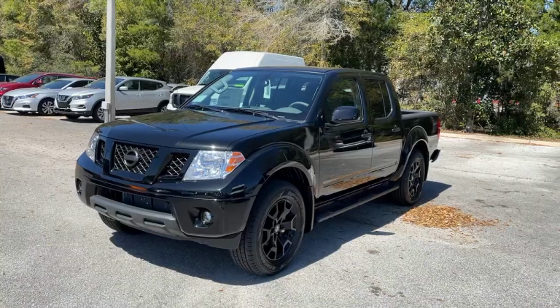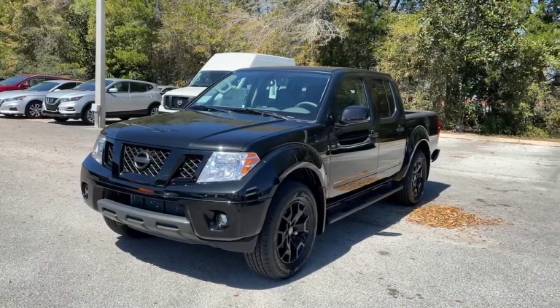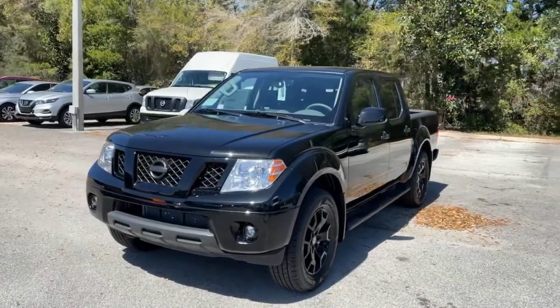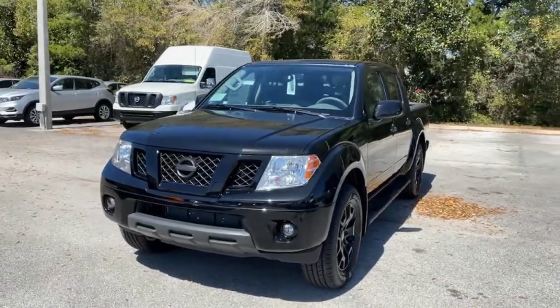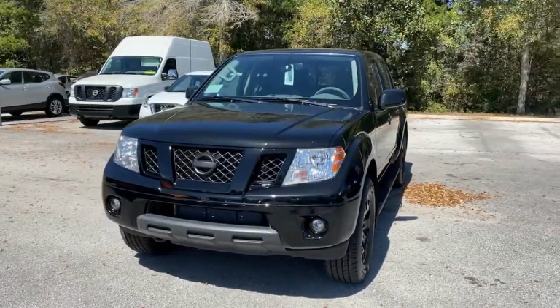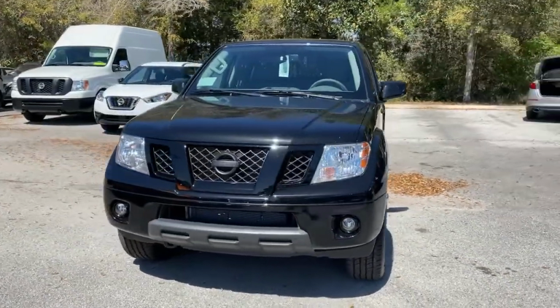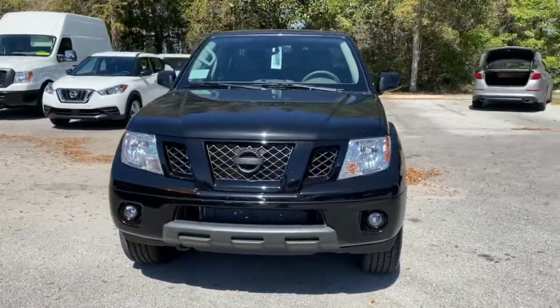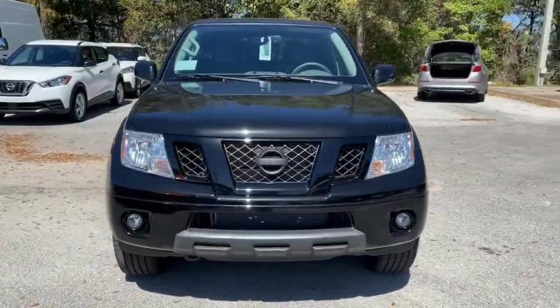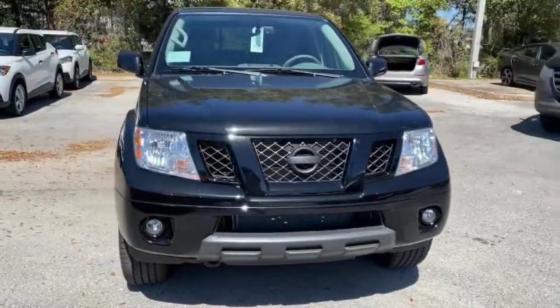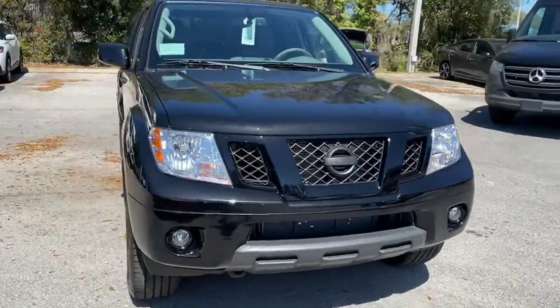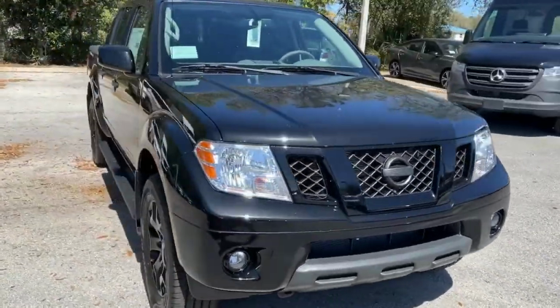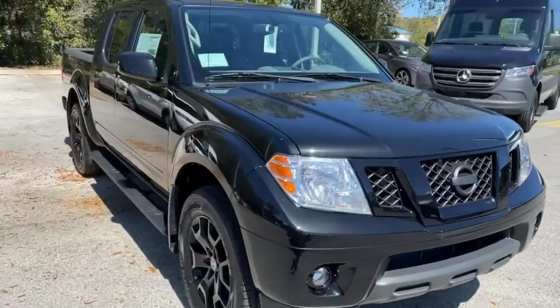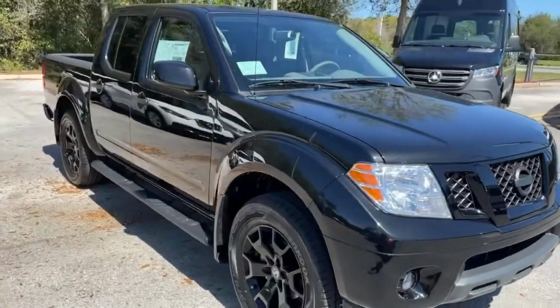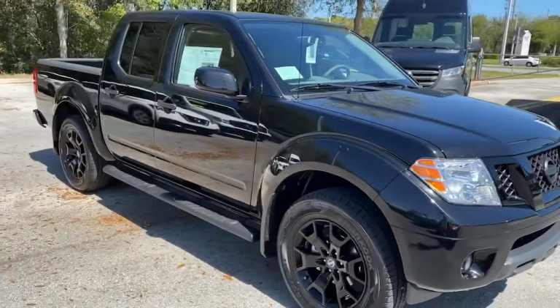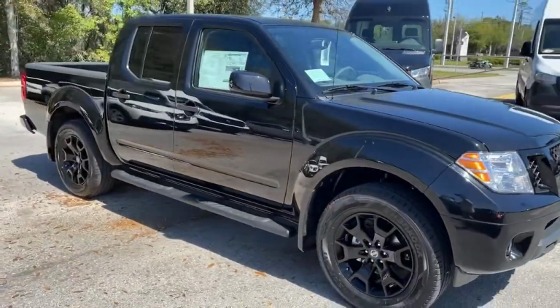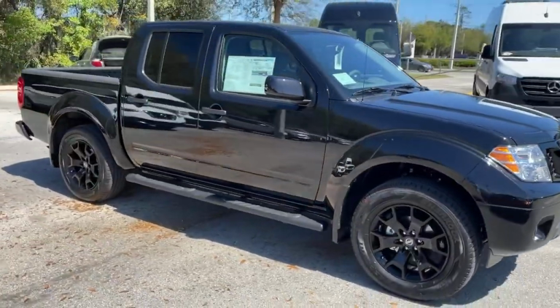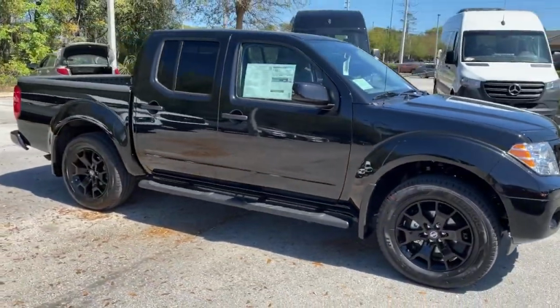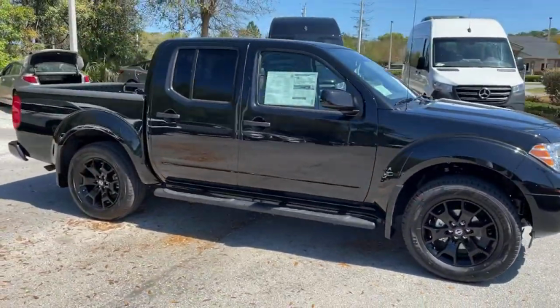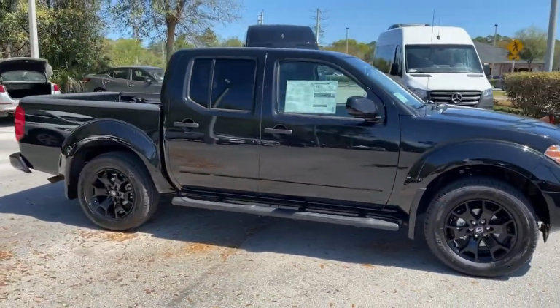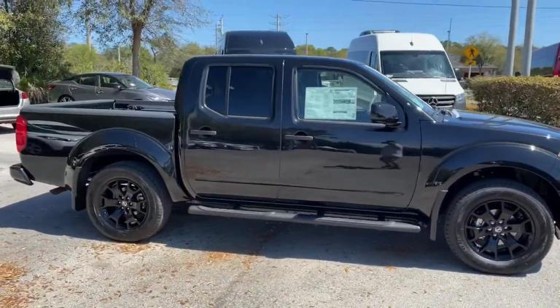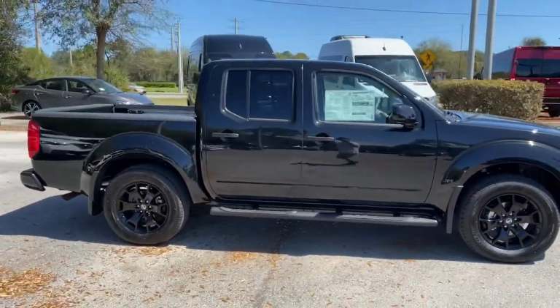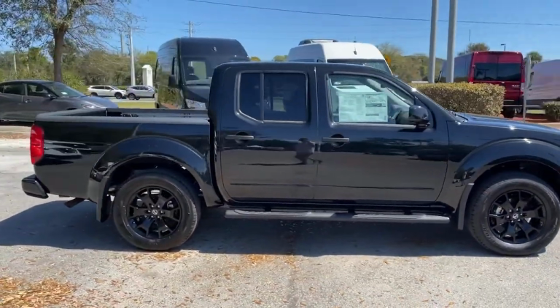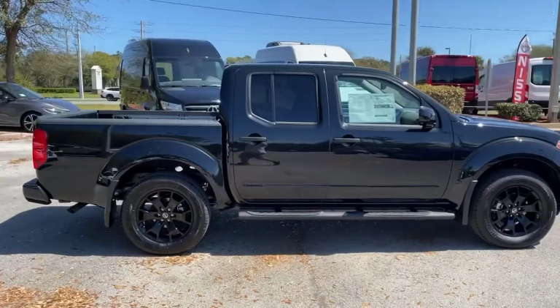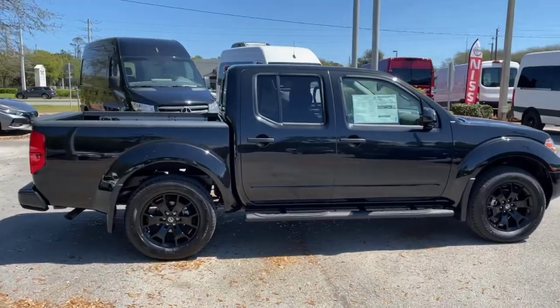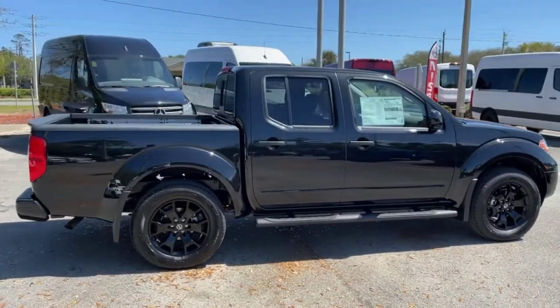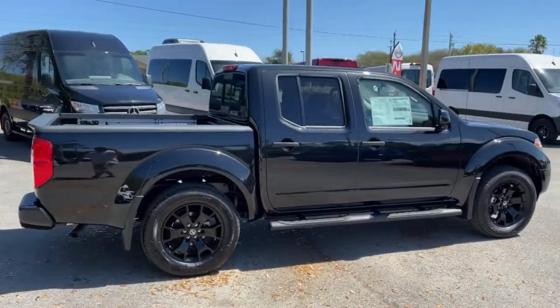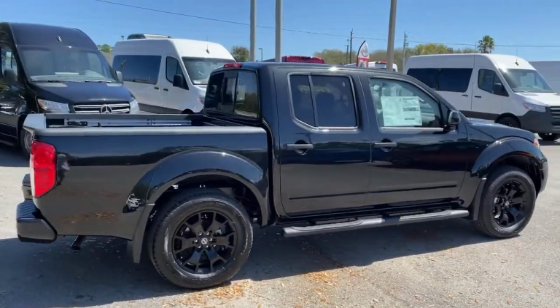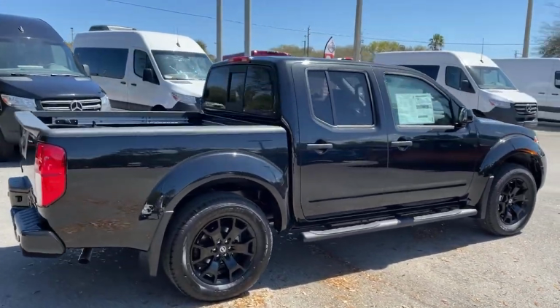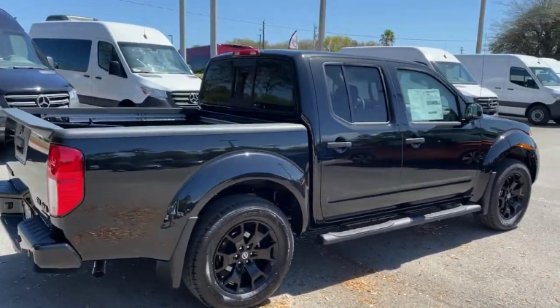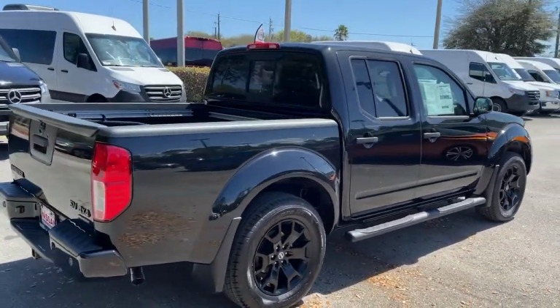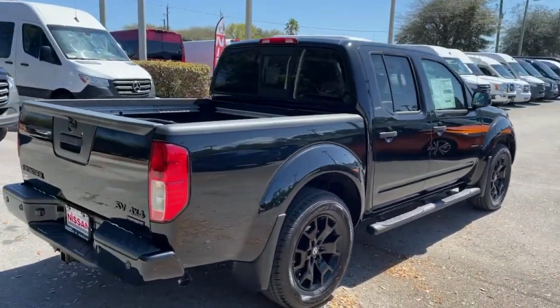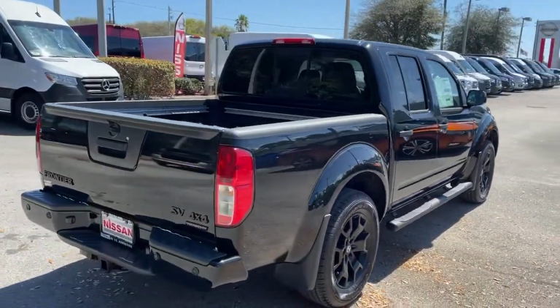Hop into the 2021 Nissan Frontier. This capable Frontier delivers impressive durability and a work ethic to match. Ready to tow, haul, or explore the trail, this rugged midsize pickup is an exceptional value.